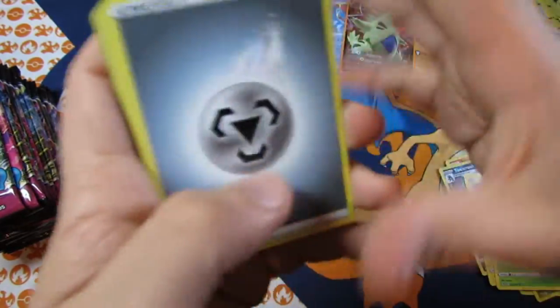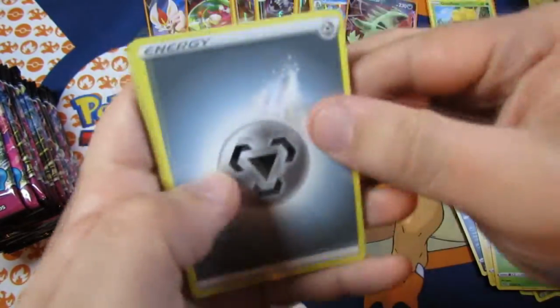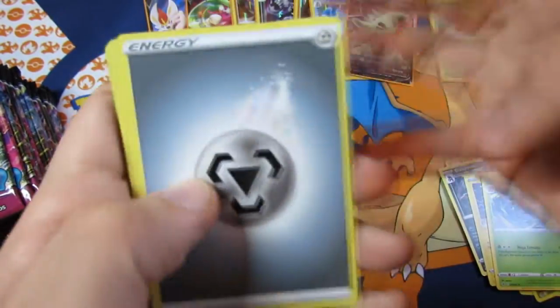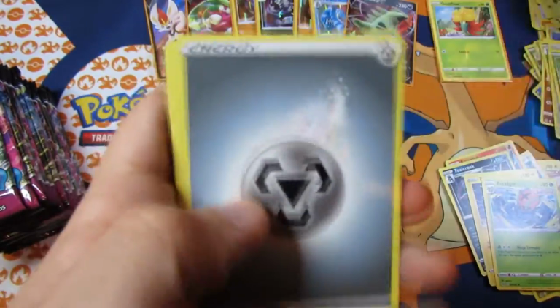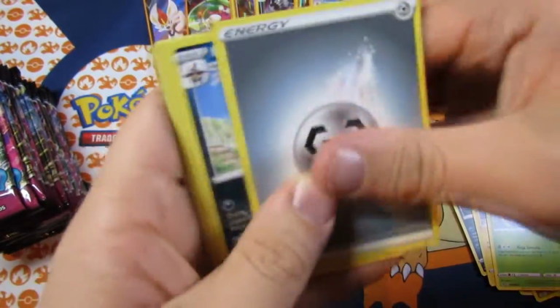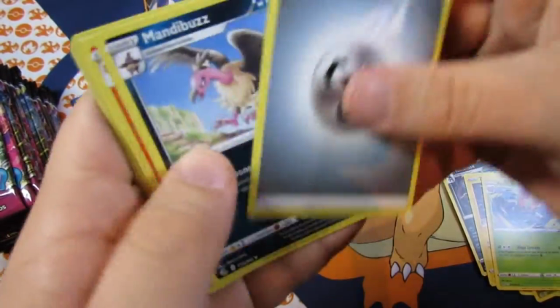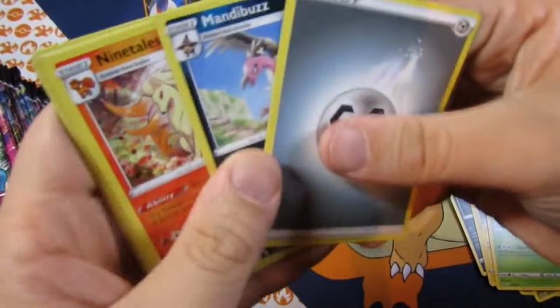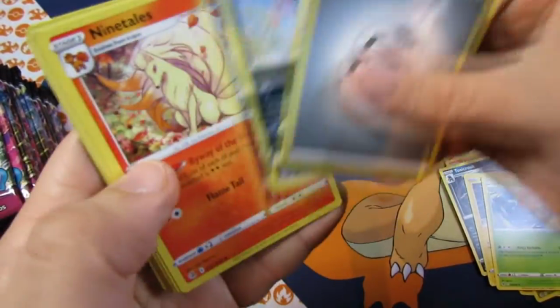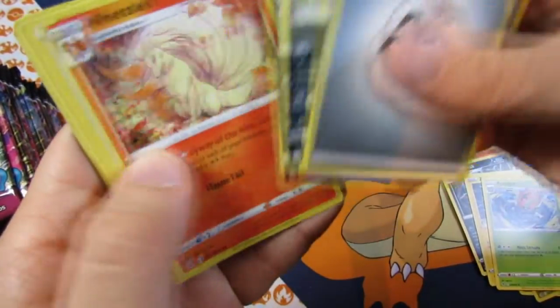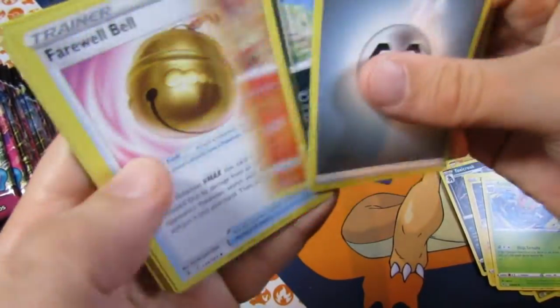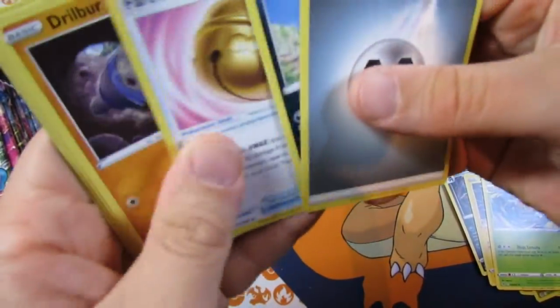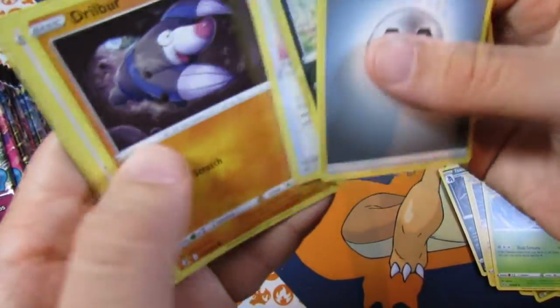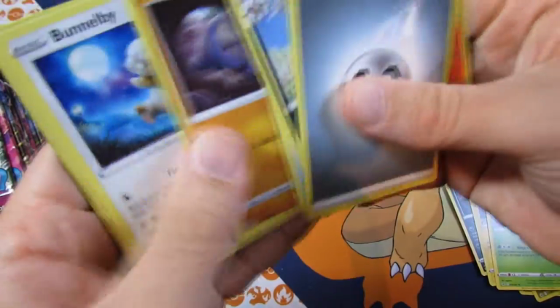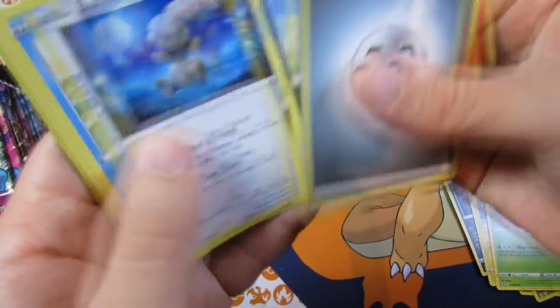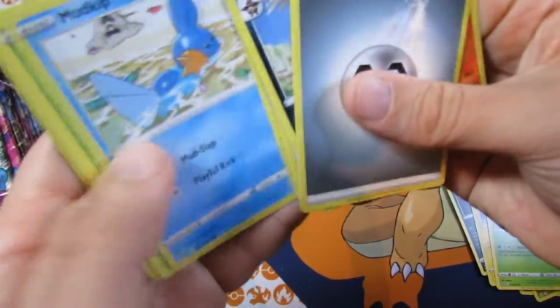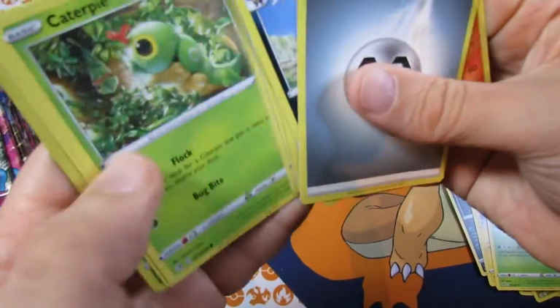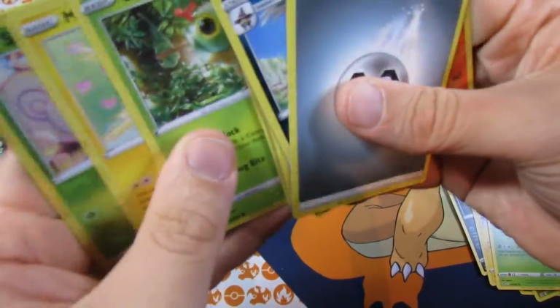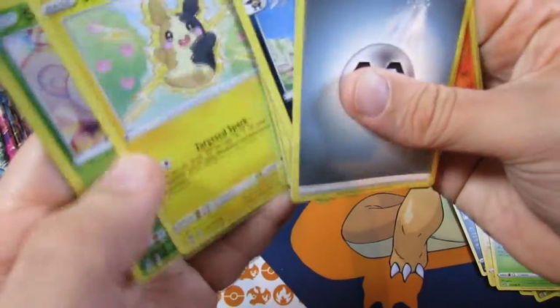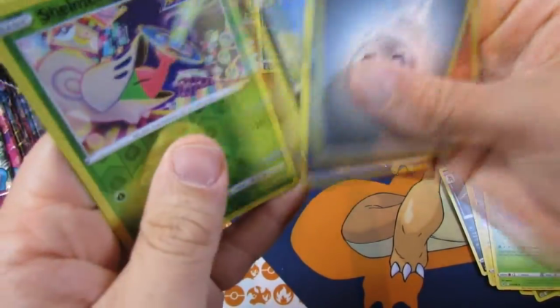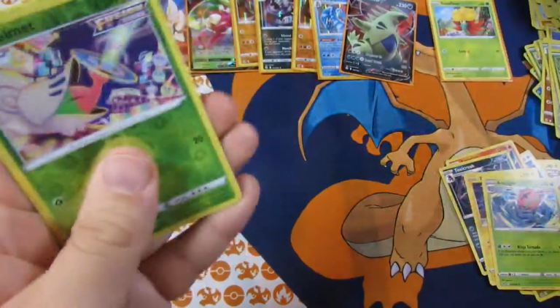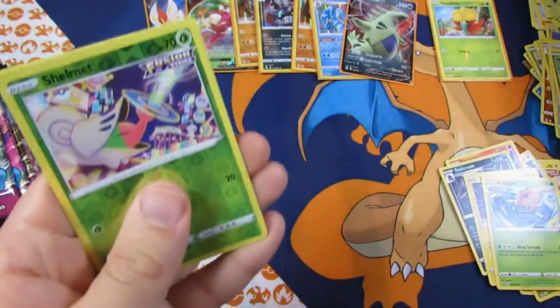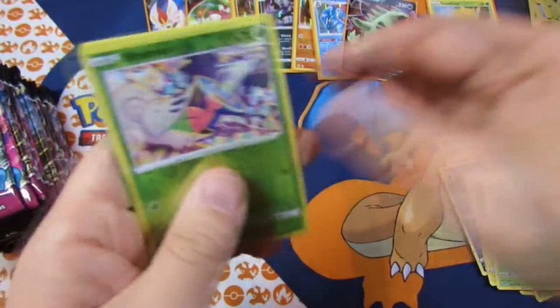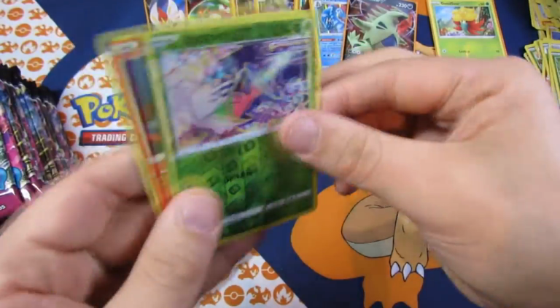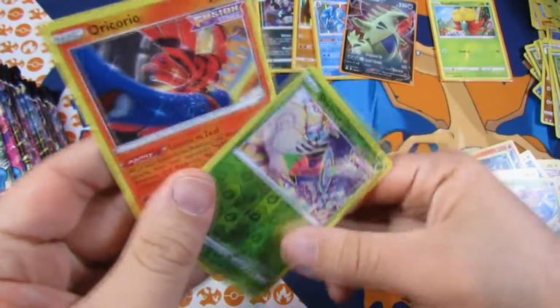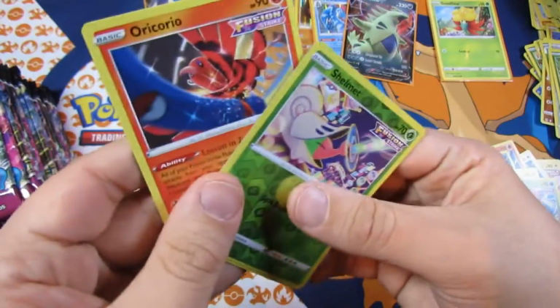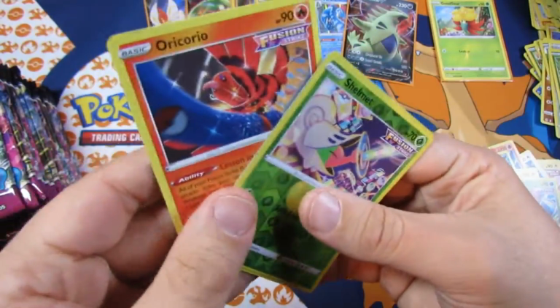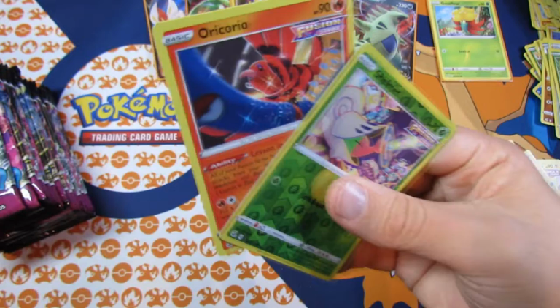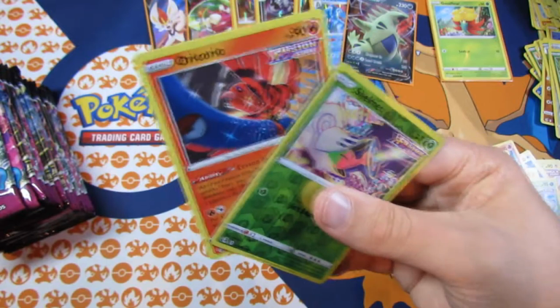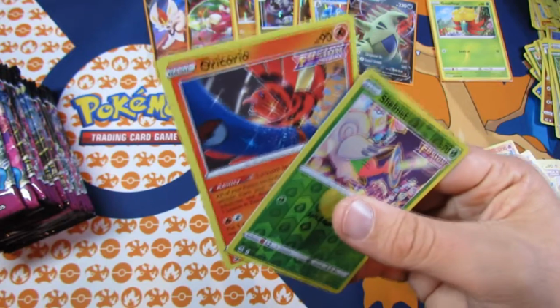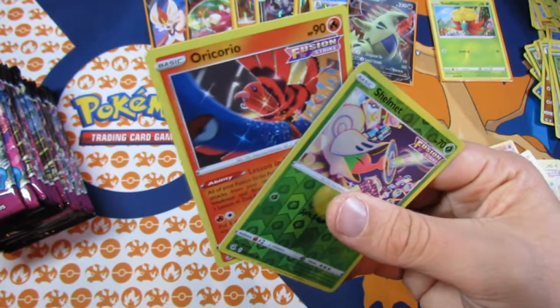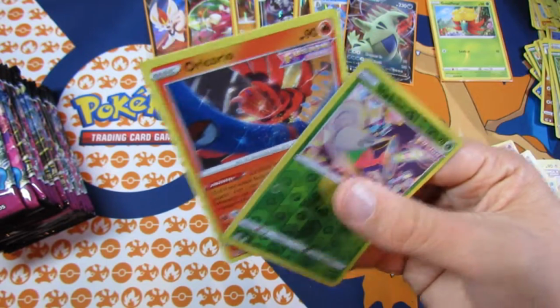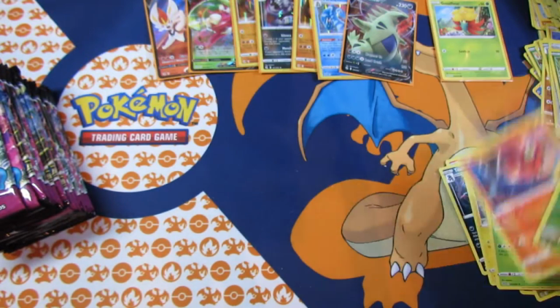We have a Metal Engine: Mandible, Nigel, Ferrobell, Drillbird, Bunnelby, Mudkip, Caterpie, Morpeko, a Shelmut, and an Oricorio.